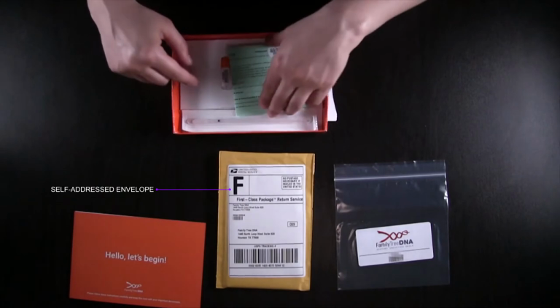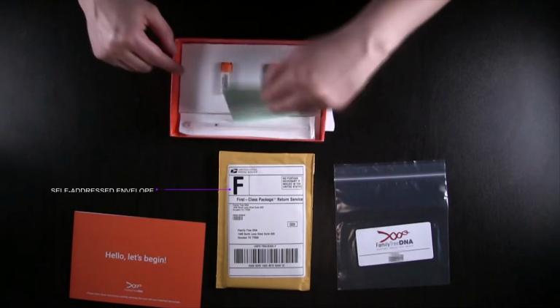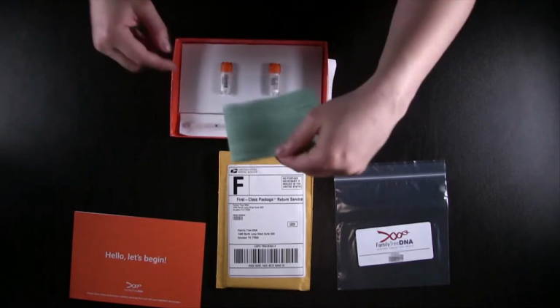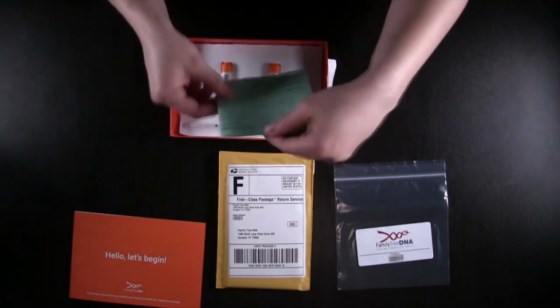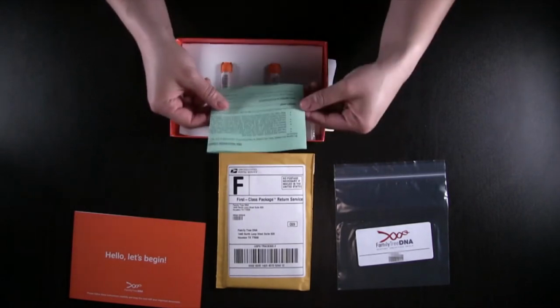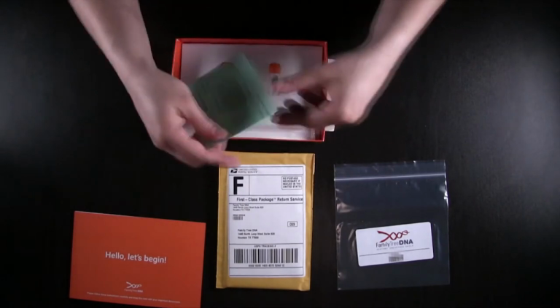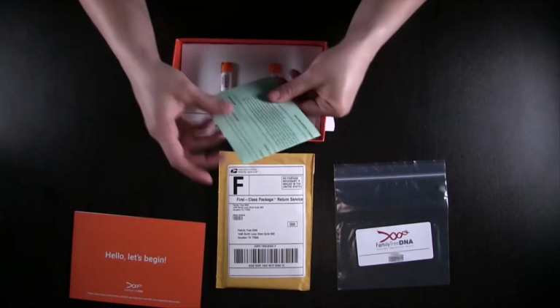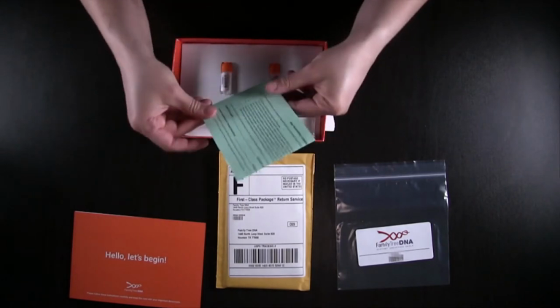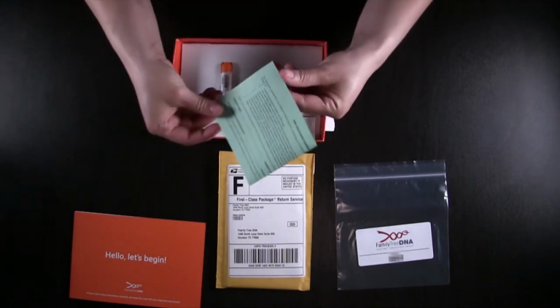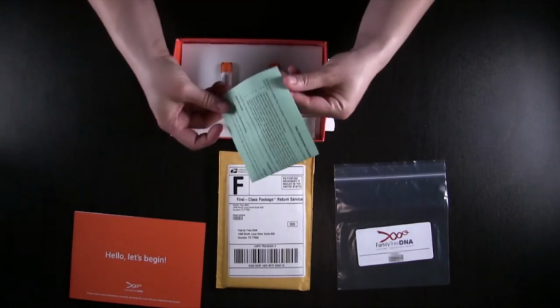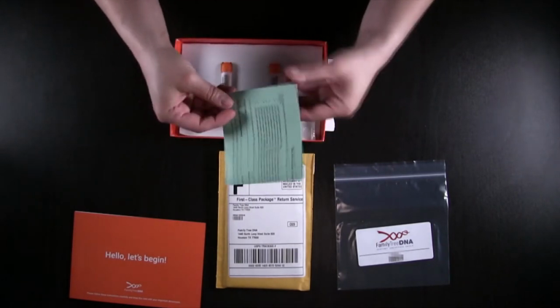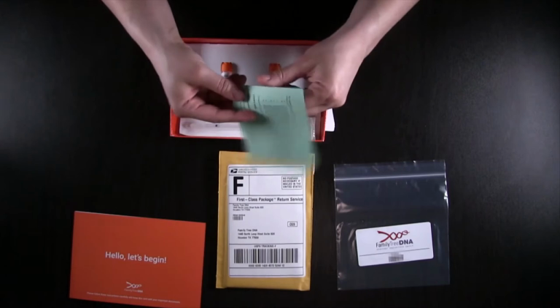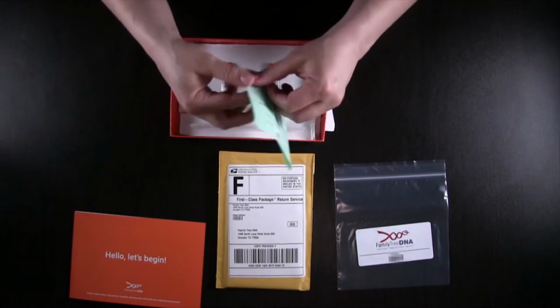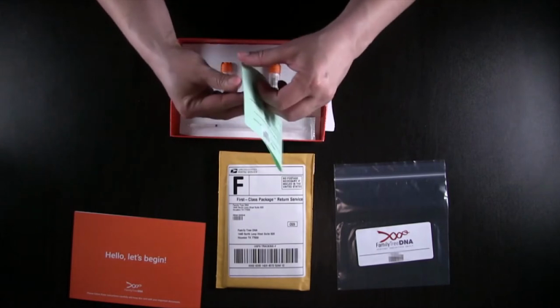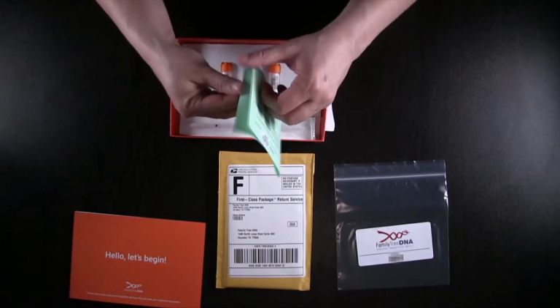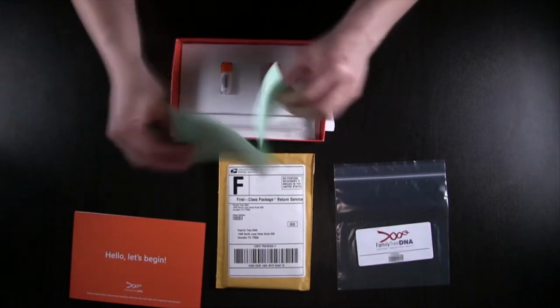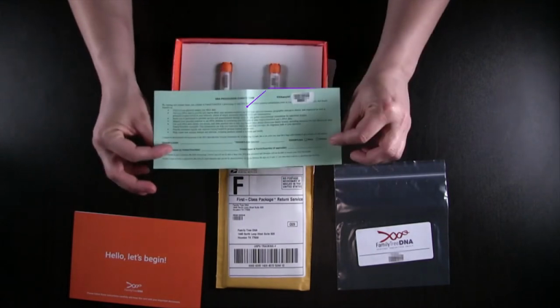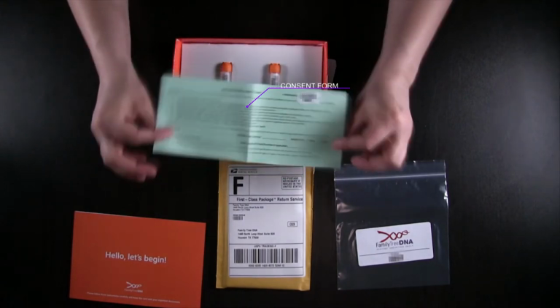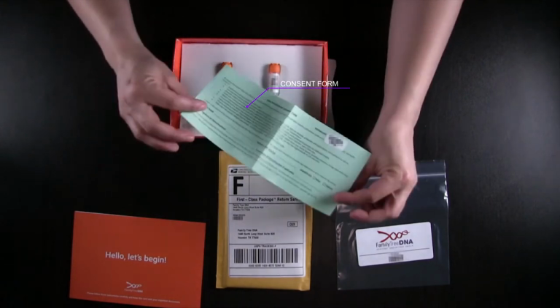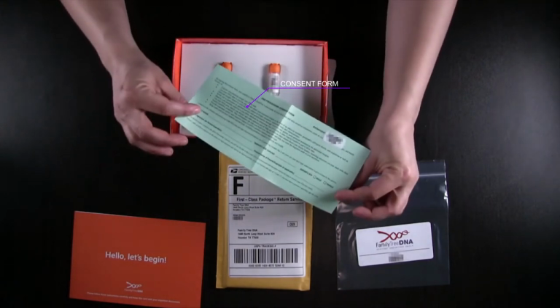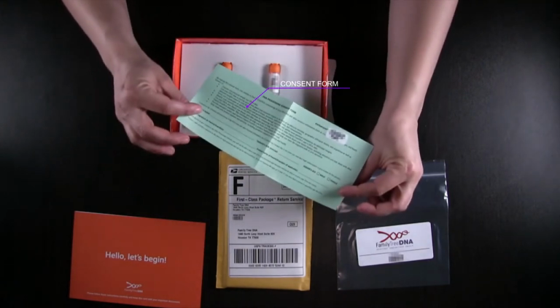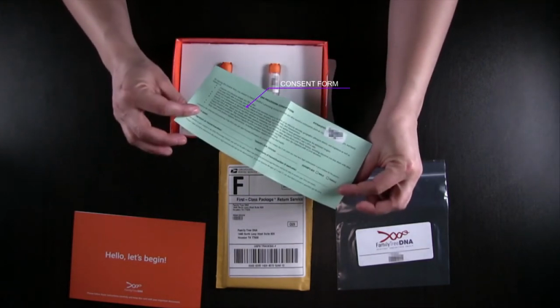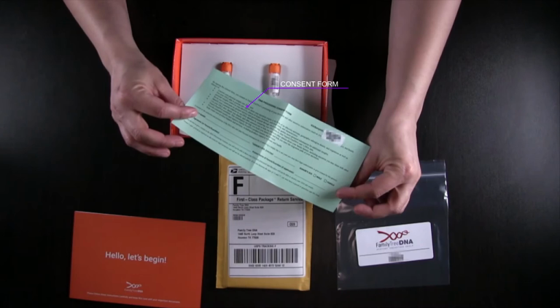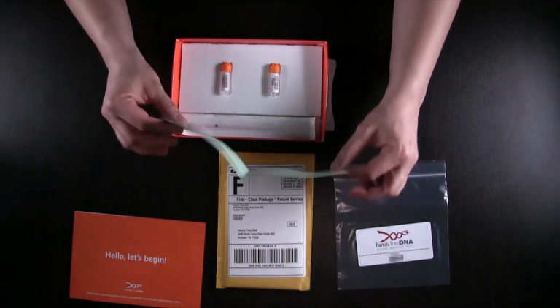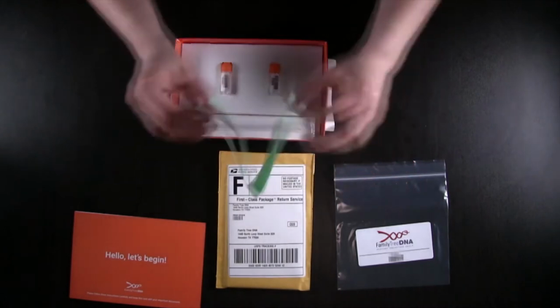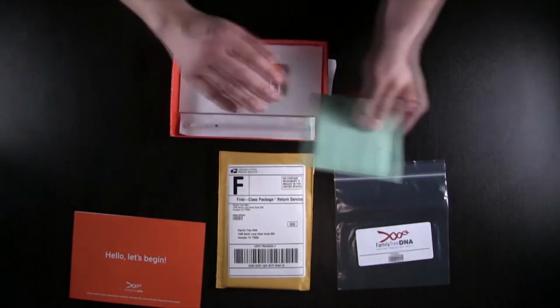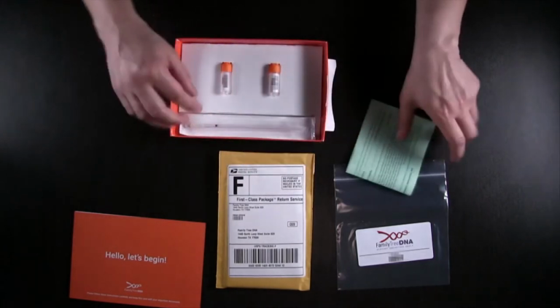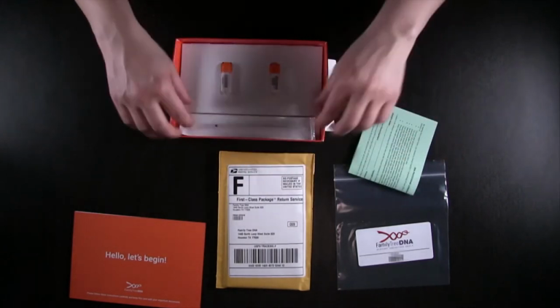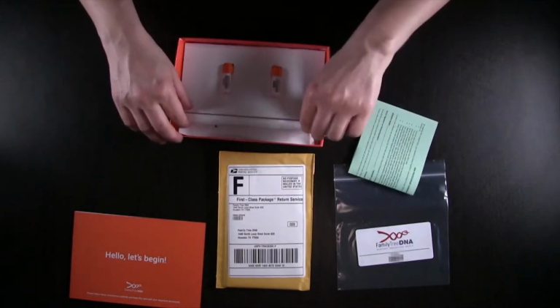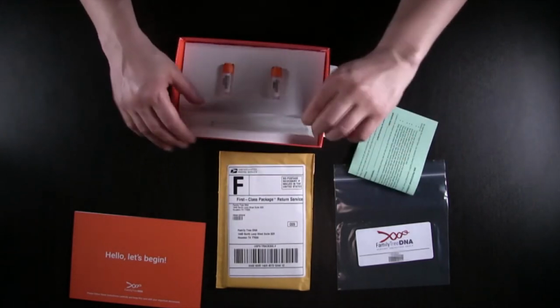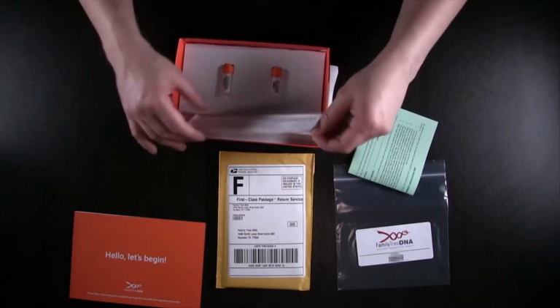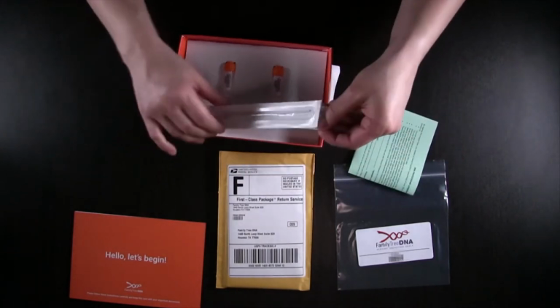I wasn't sure what this was, but this is actually a consent form. So you would put your name and you would sign it. This is to make sure that they can process your DNA. These are just the cheek swabs.